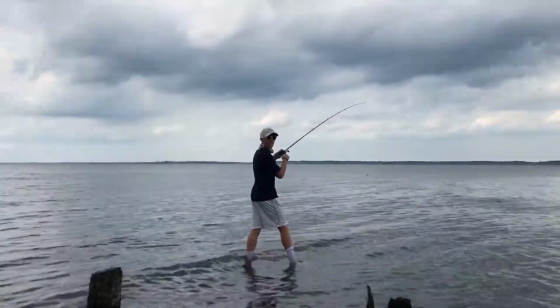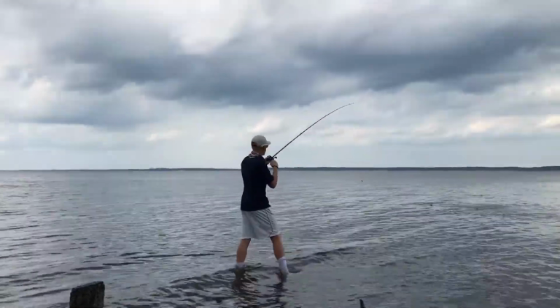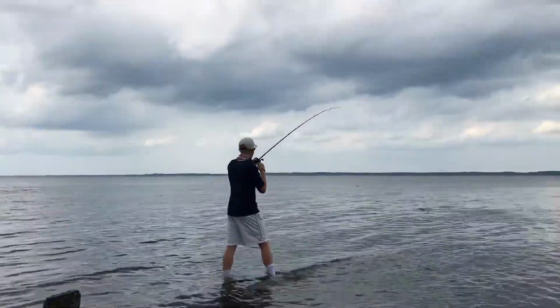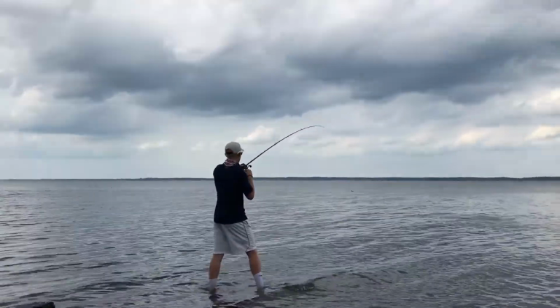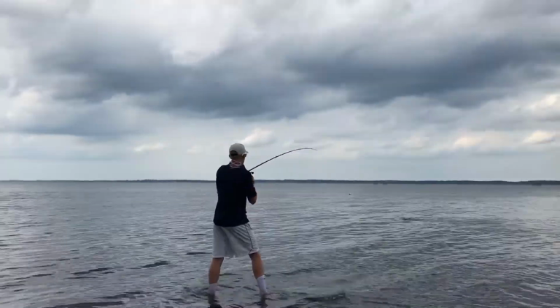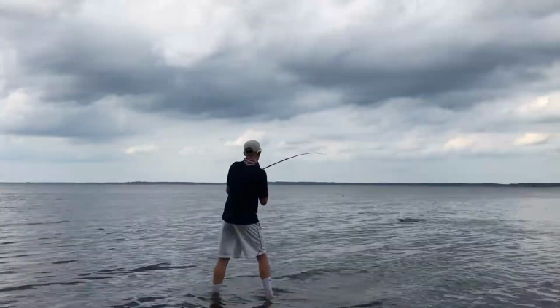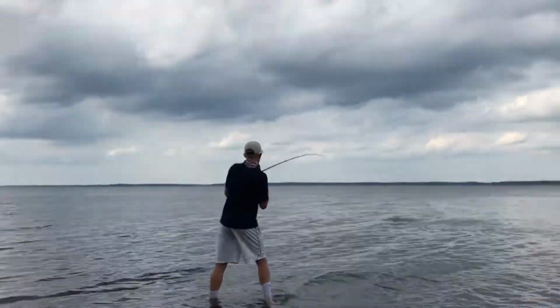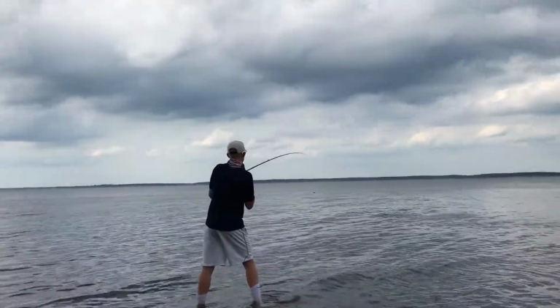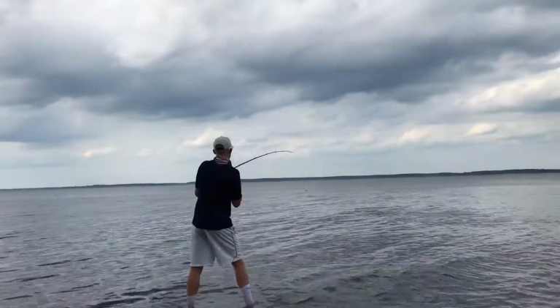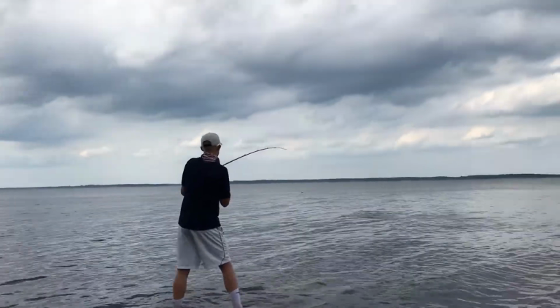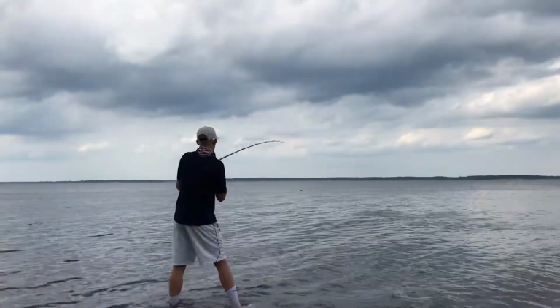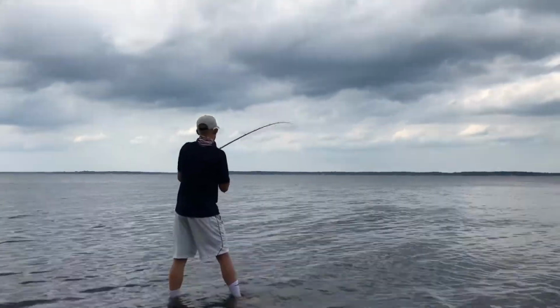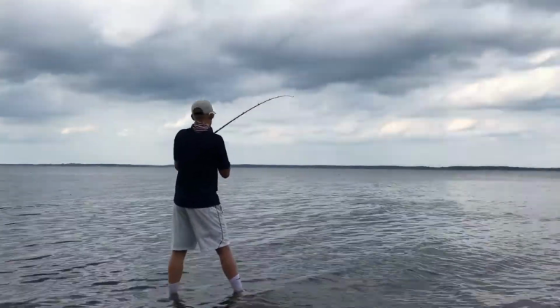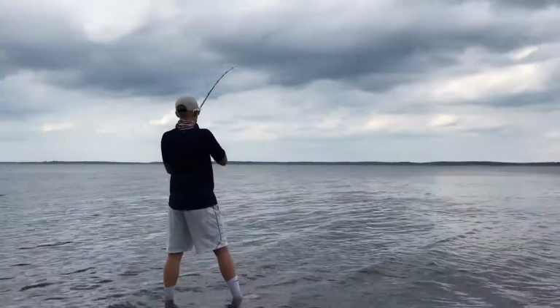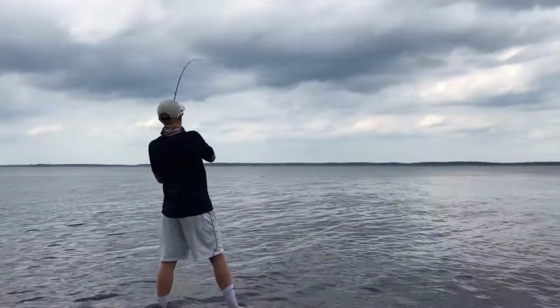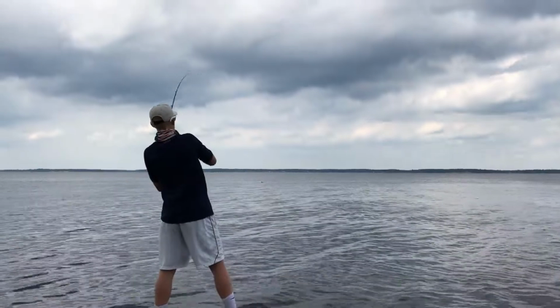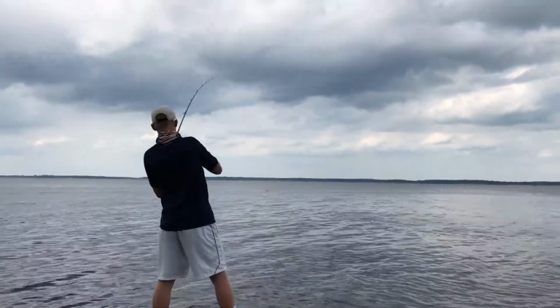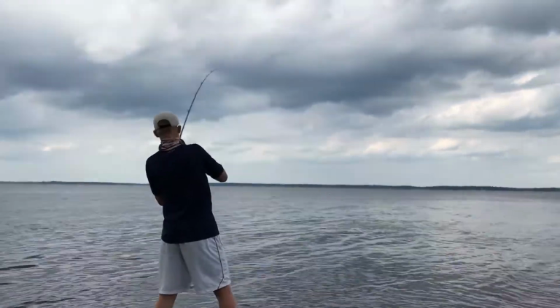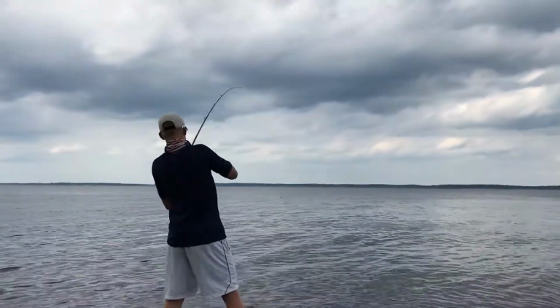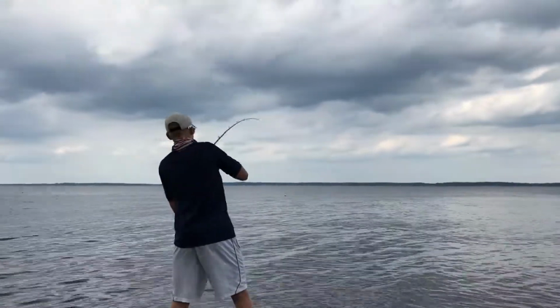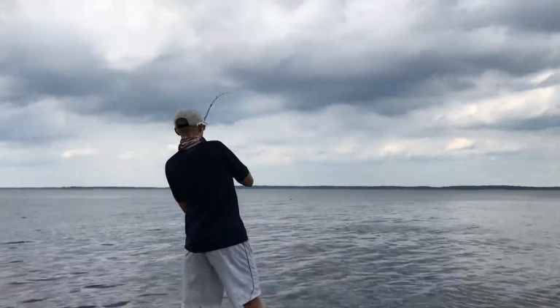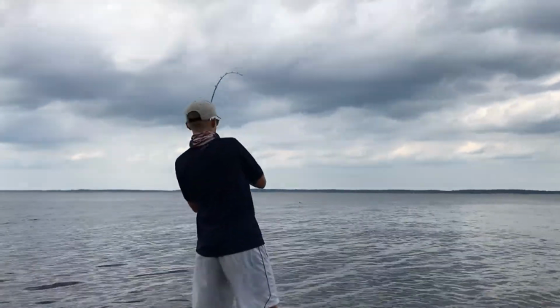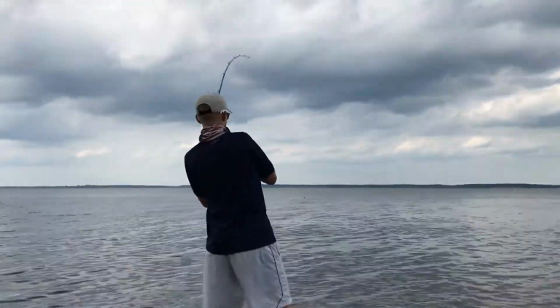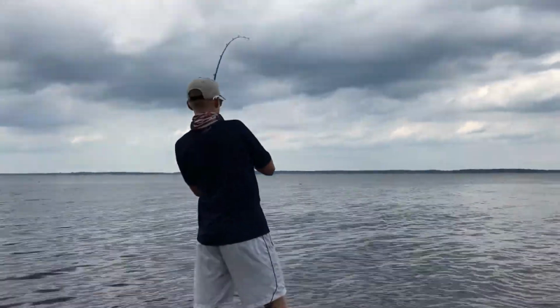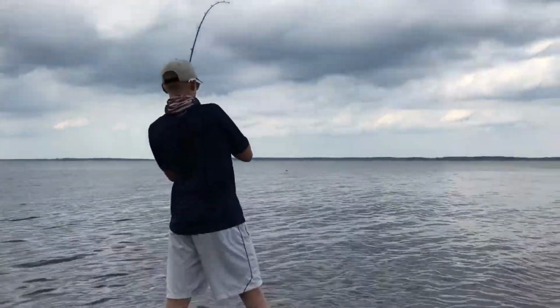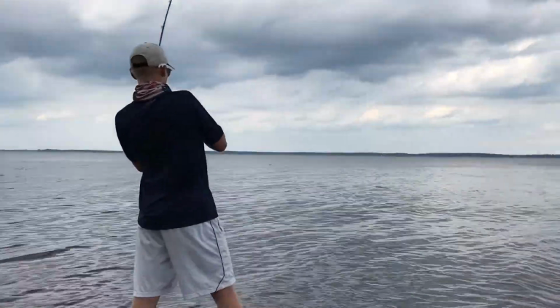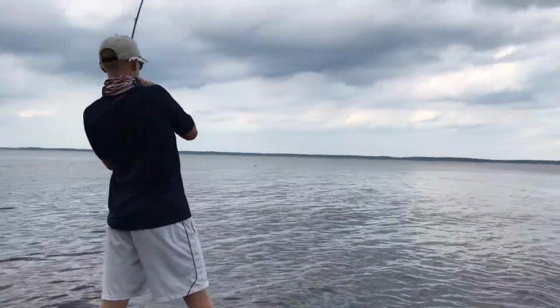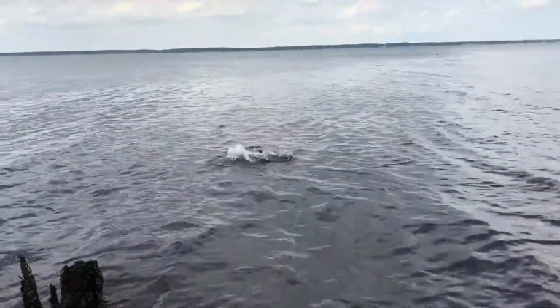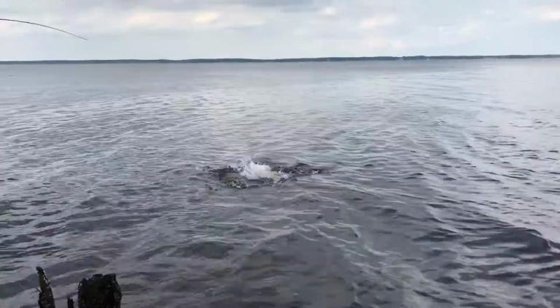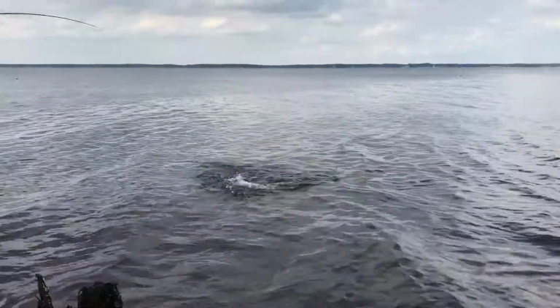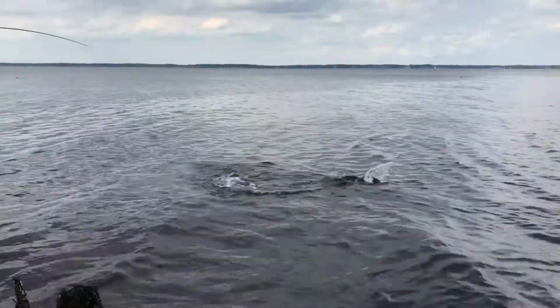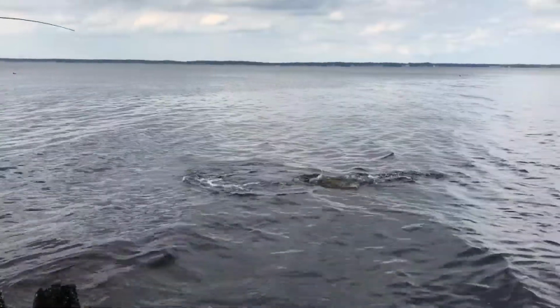Redfish! 18 inches, we can keep it. Ryan's got dinner on. There he is, there he is. That's a red.